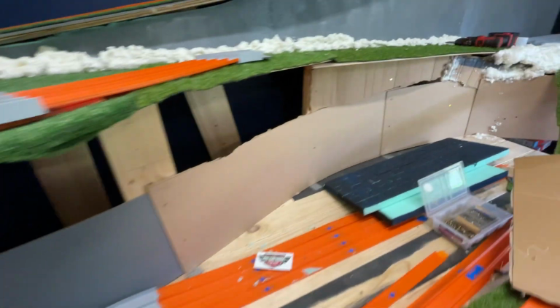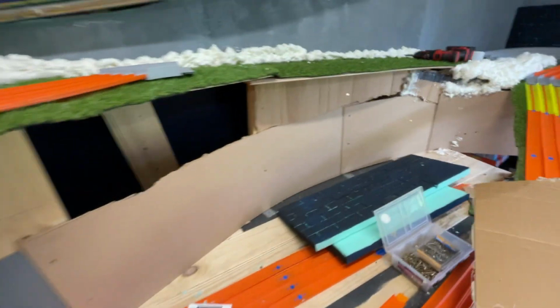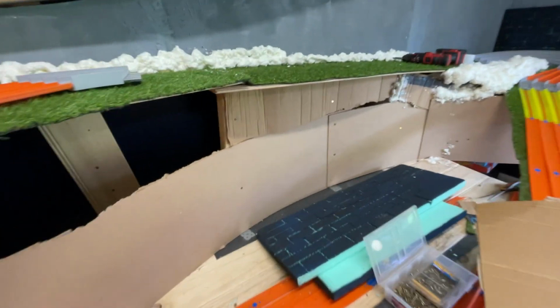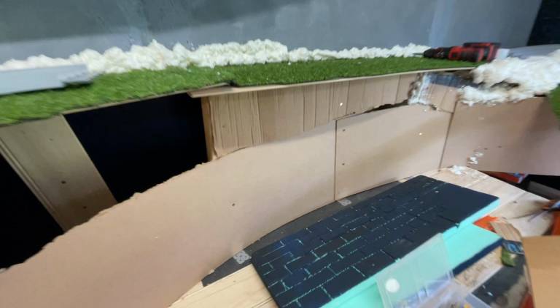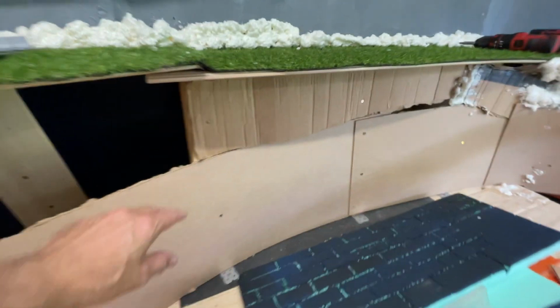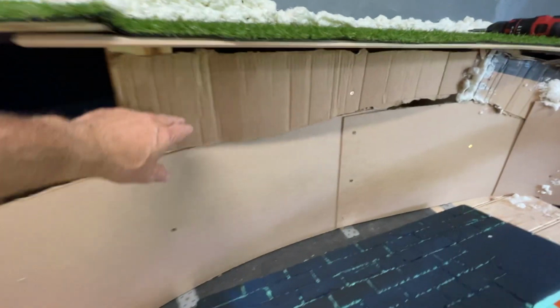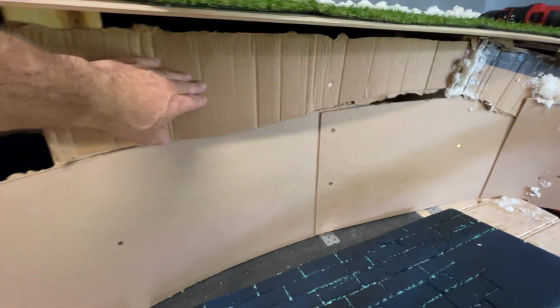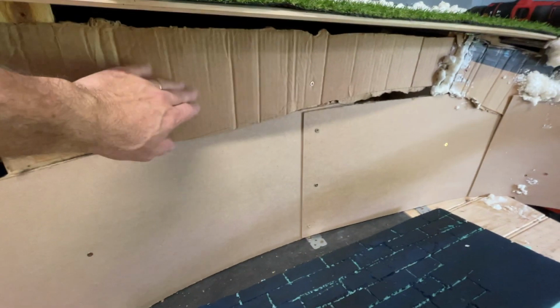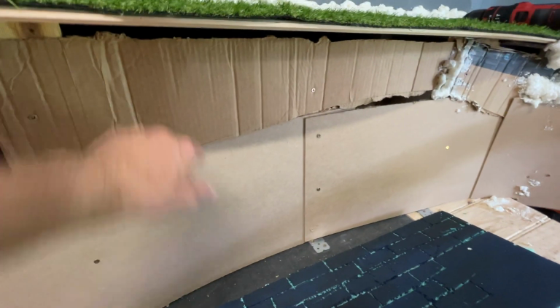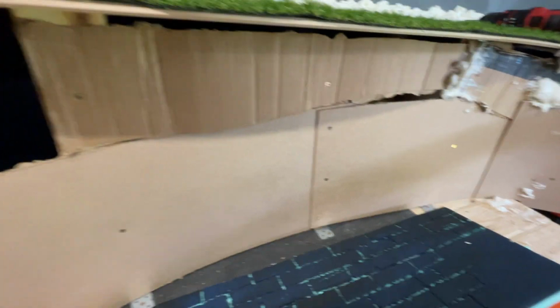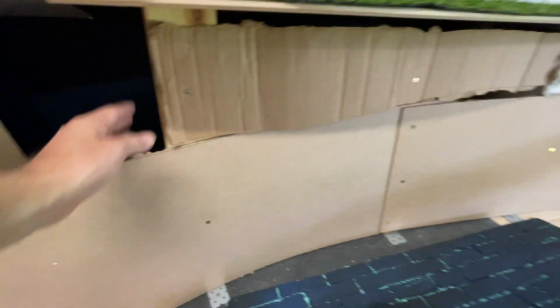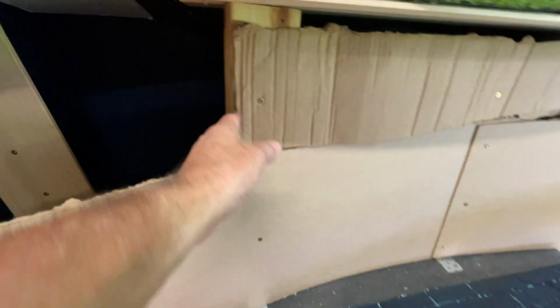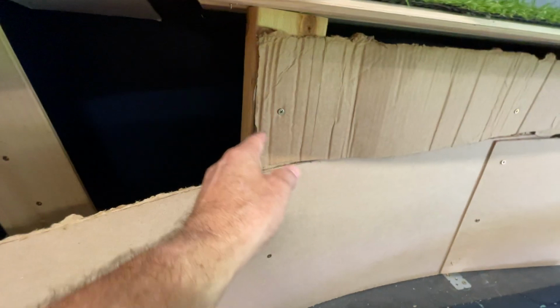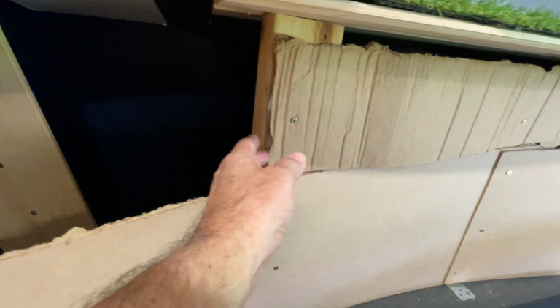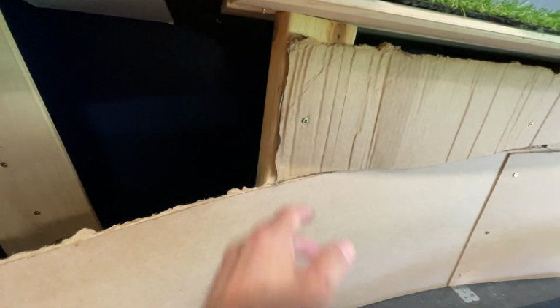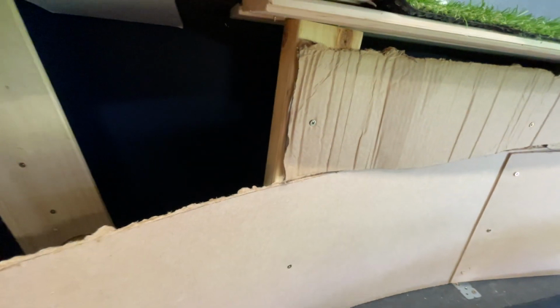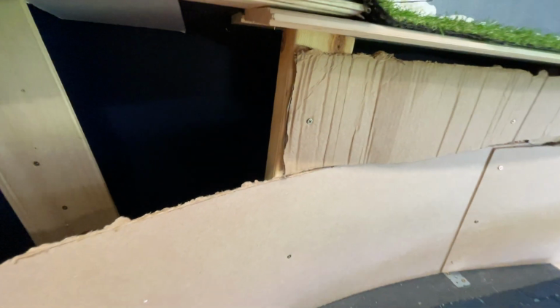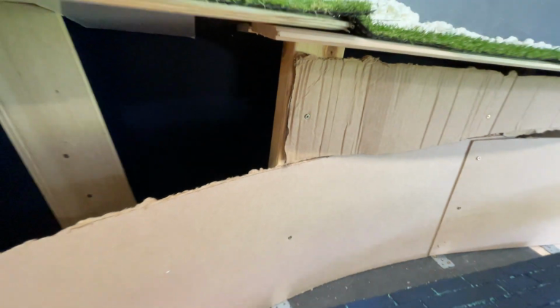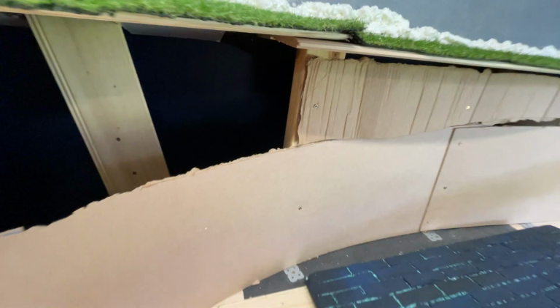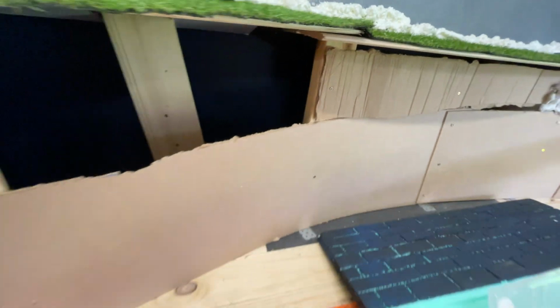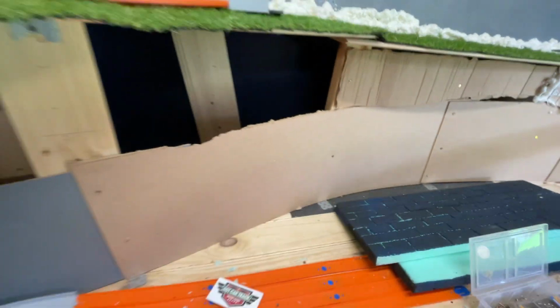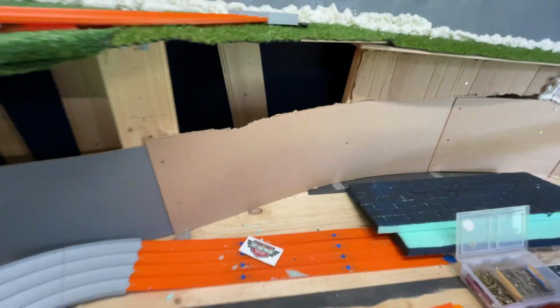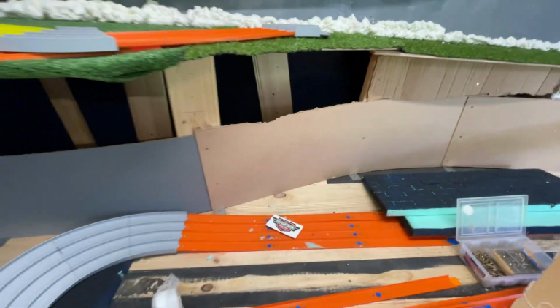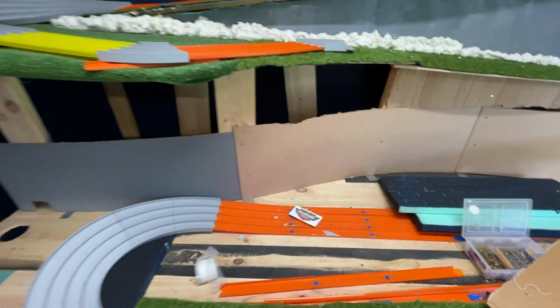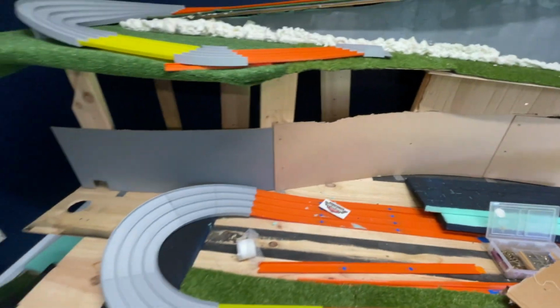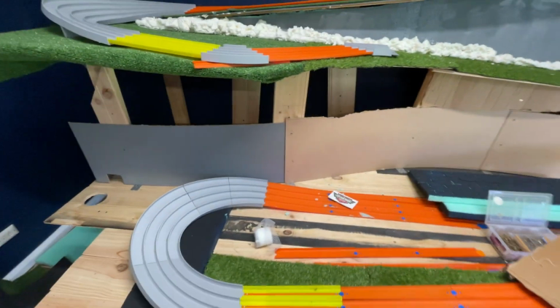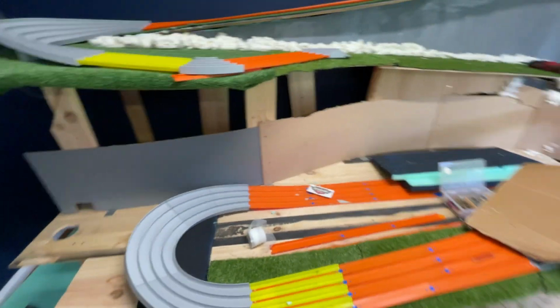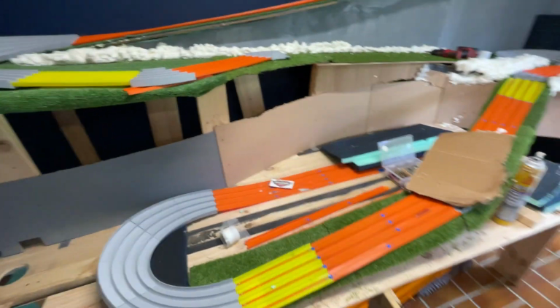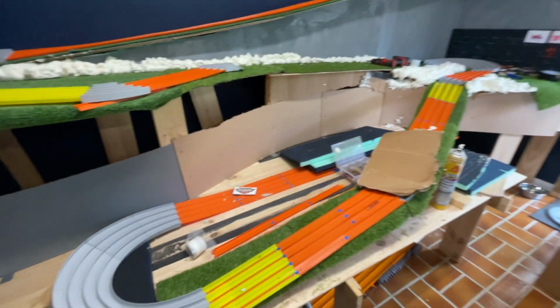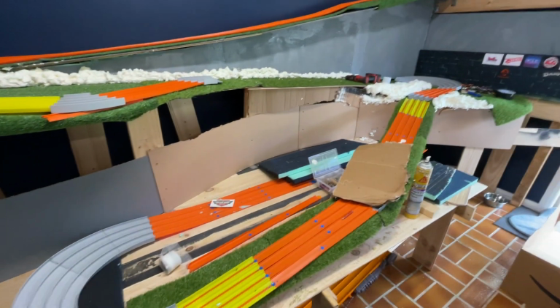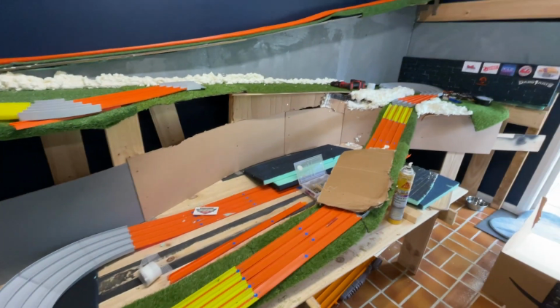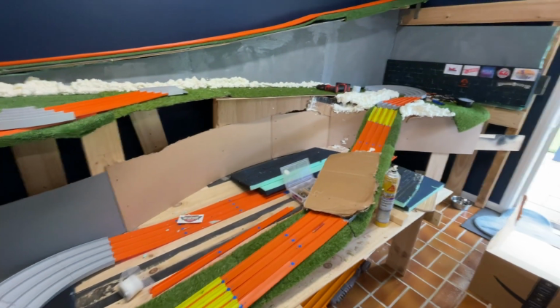Right now I'm just sticking some cardboard up here and screwing that into some of the supports. That'll get us into the next step.